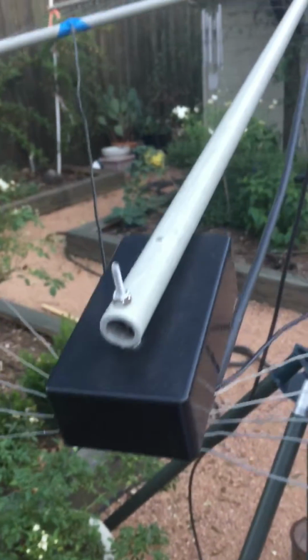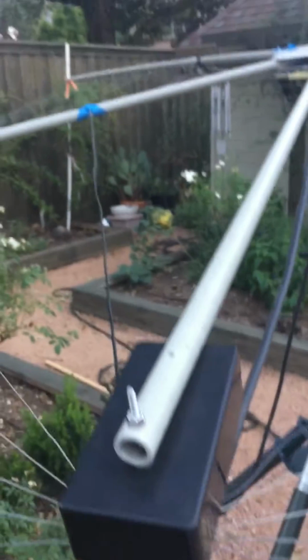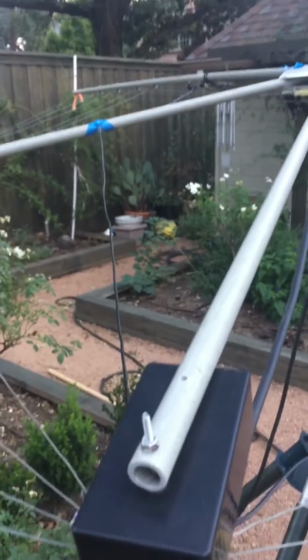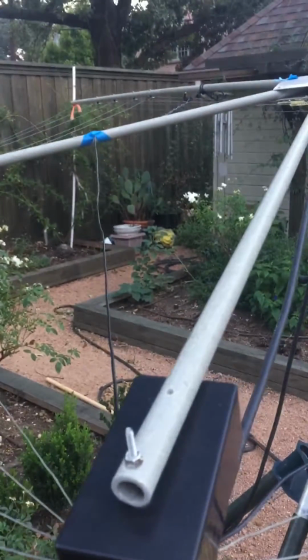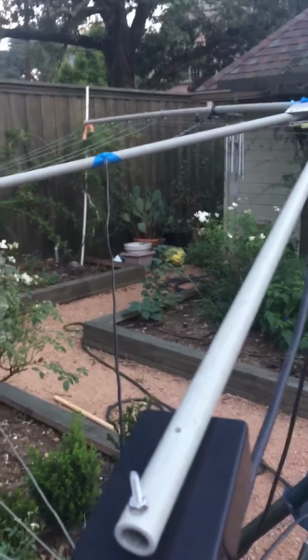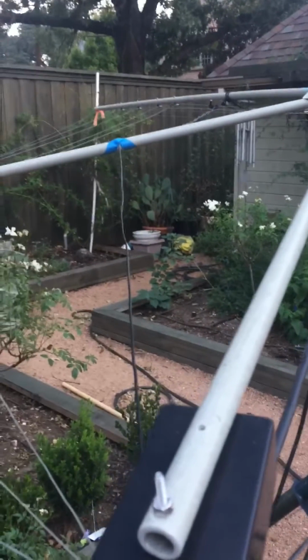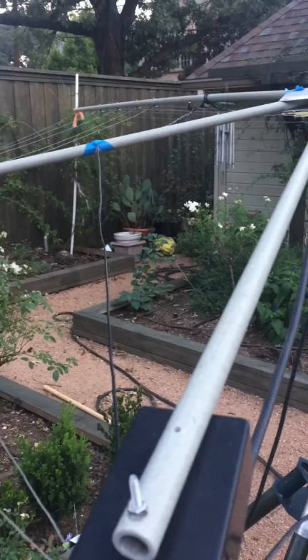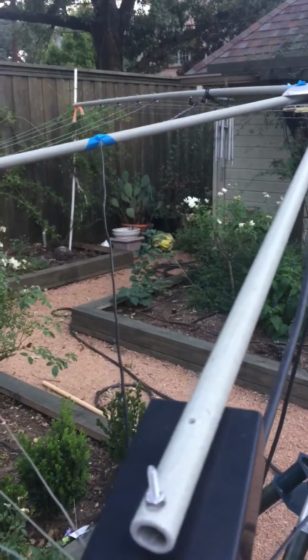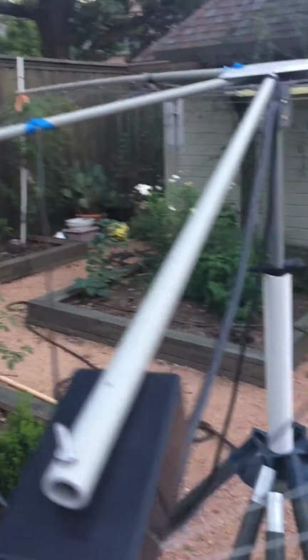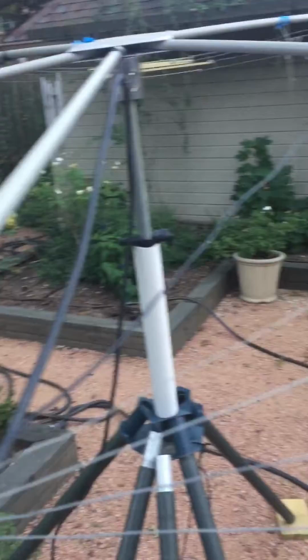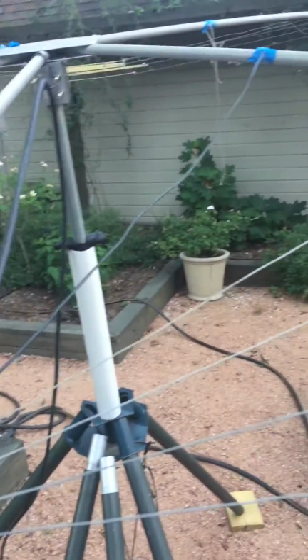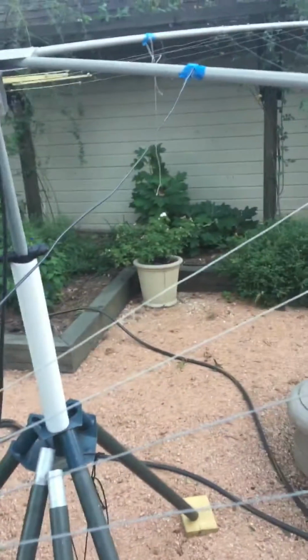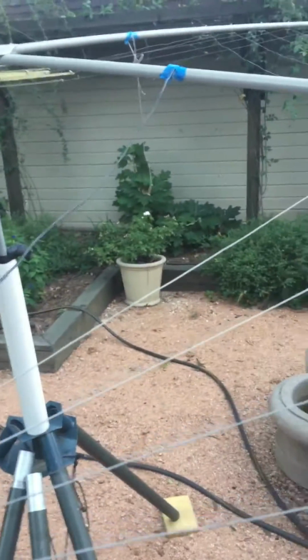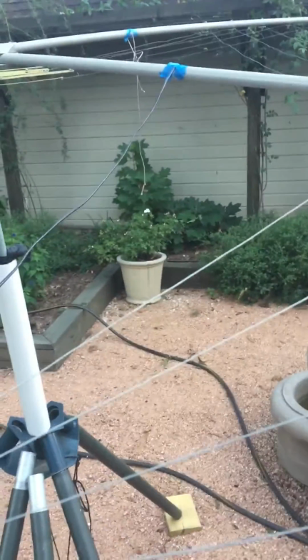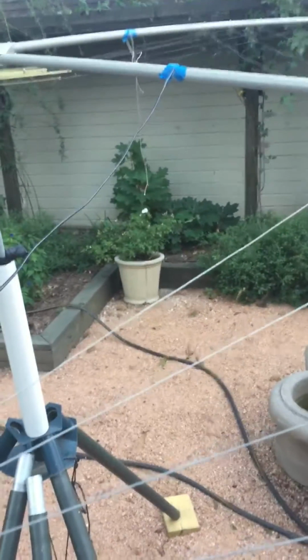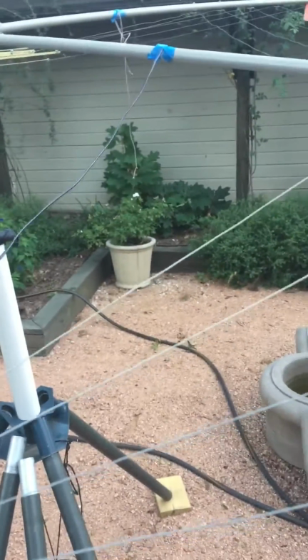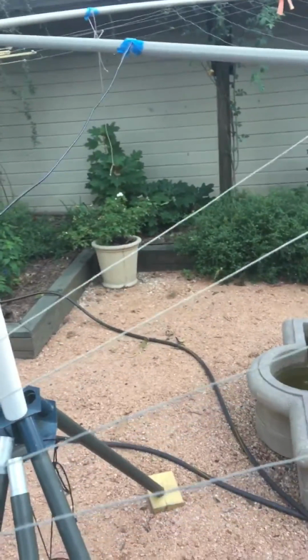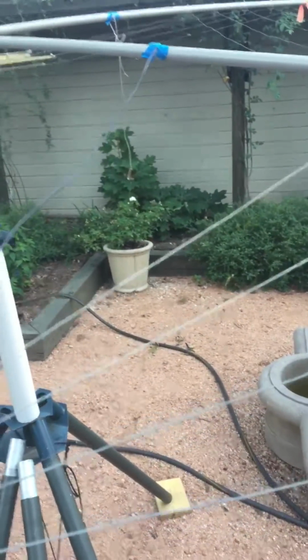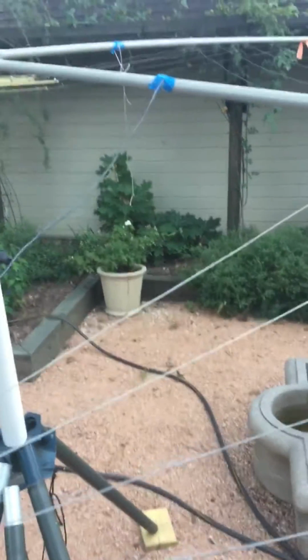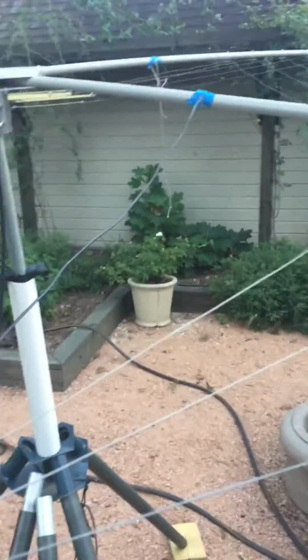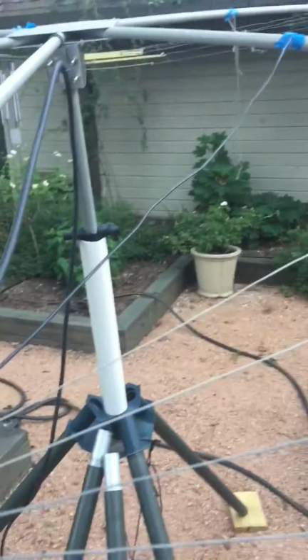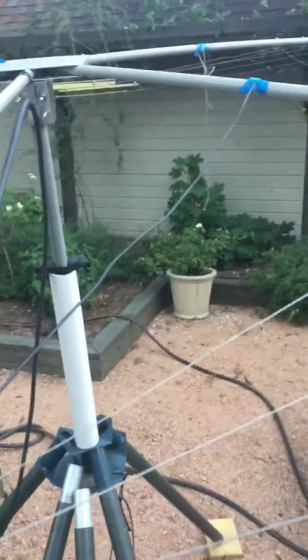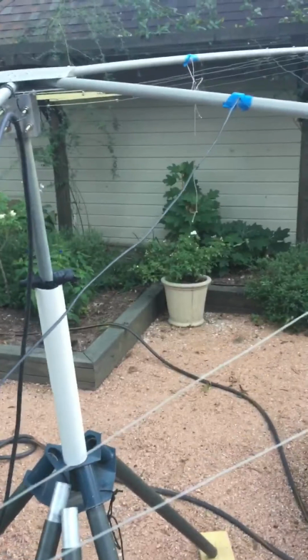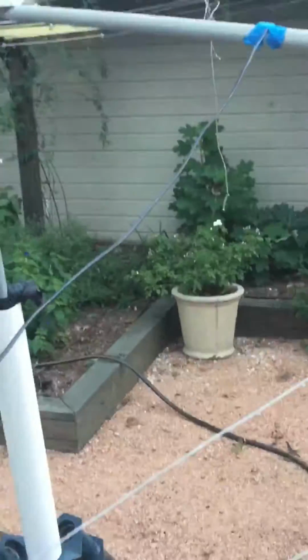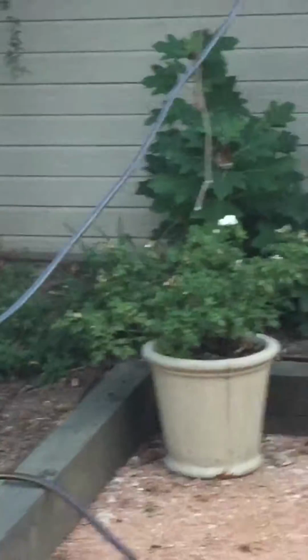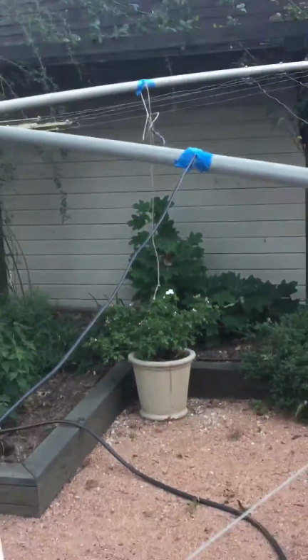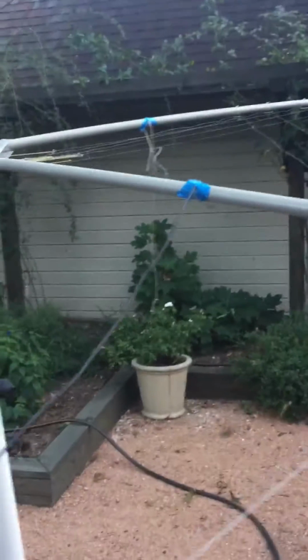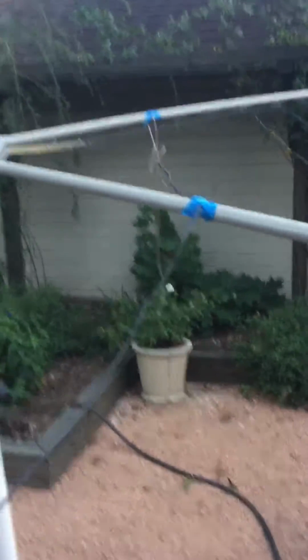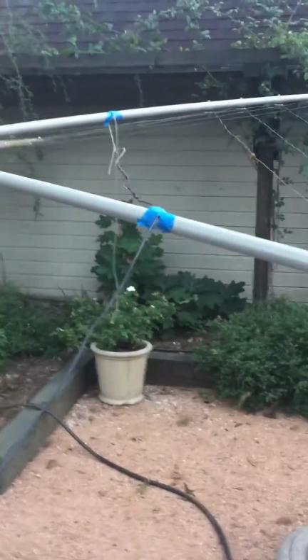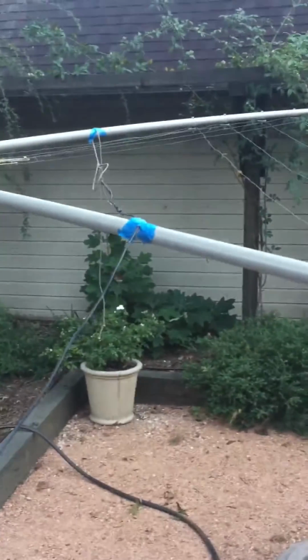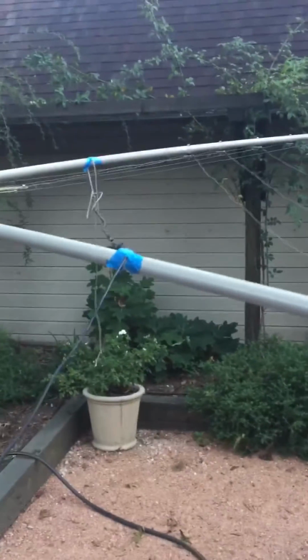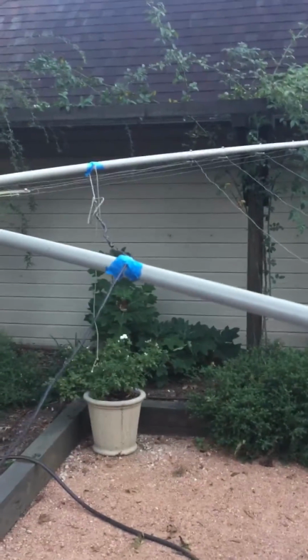Hello Cobweb fans. This is W5XJ with a little review on my cobweb. A couple of things — one is I put six meters on it. You can kind of tell by looking where the blue tape is.